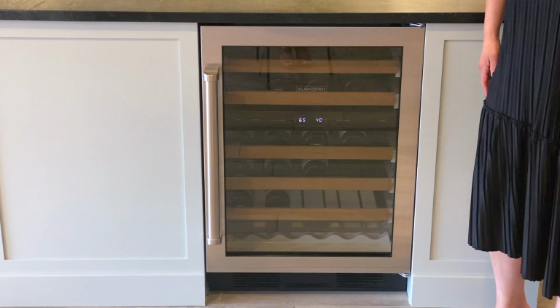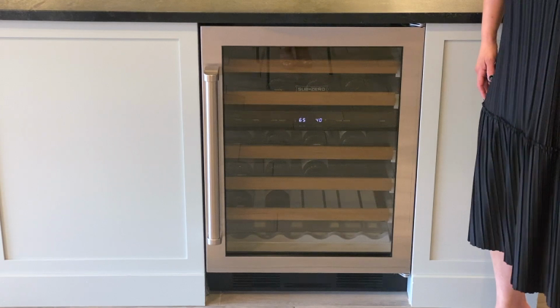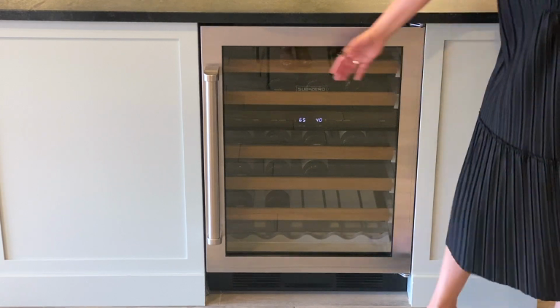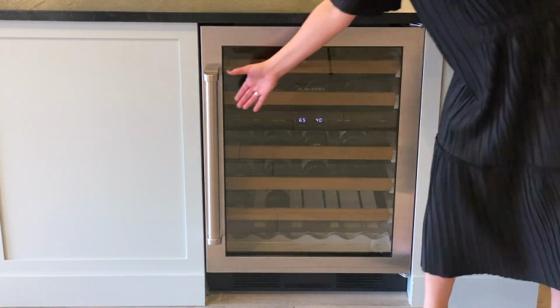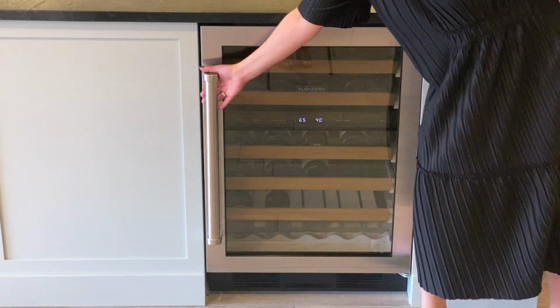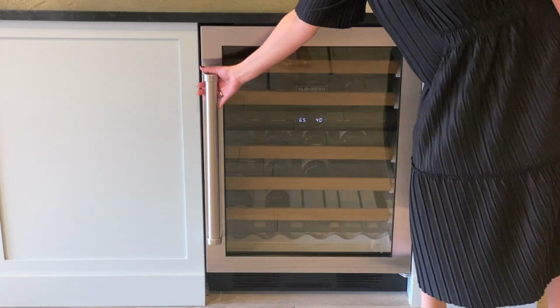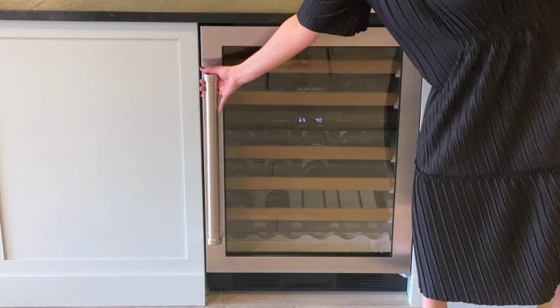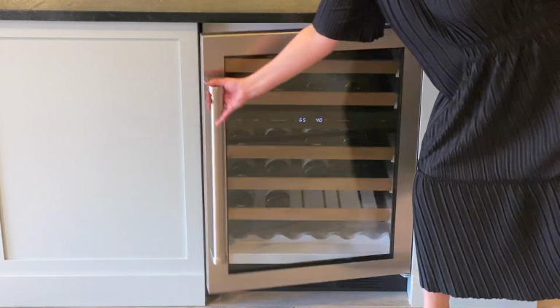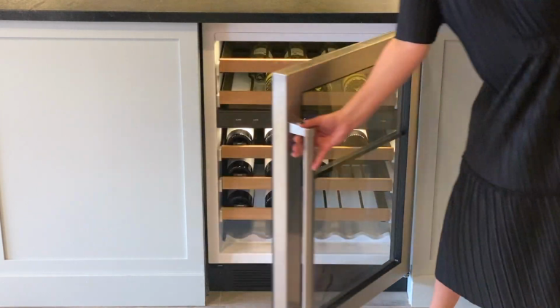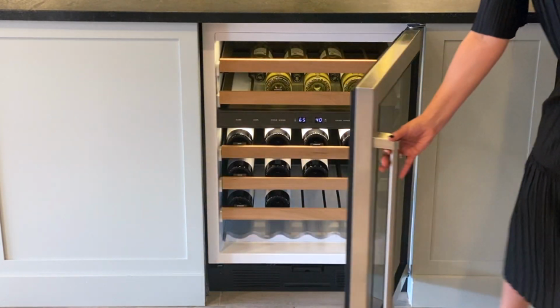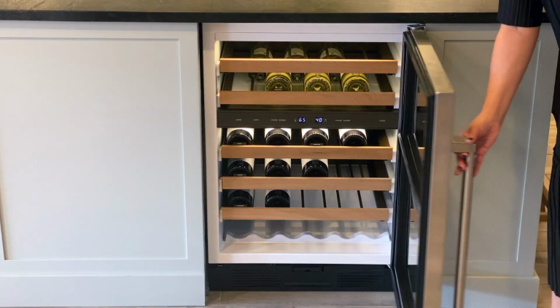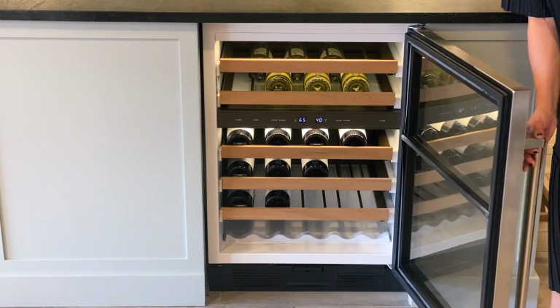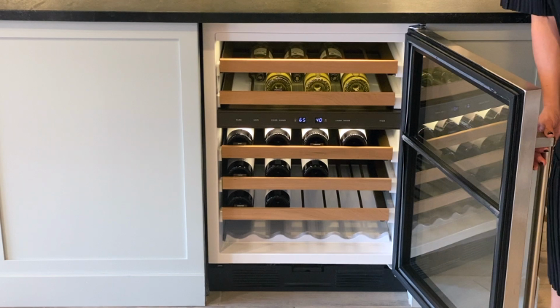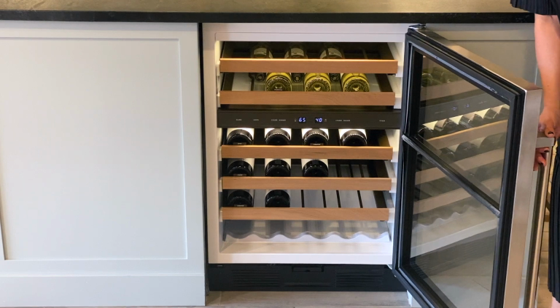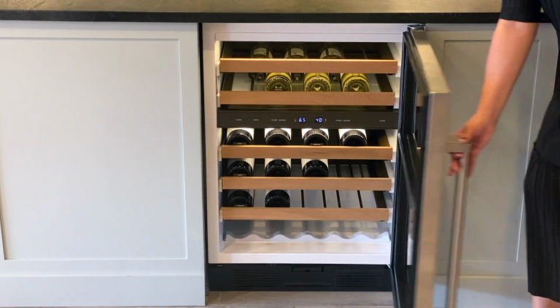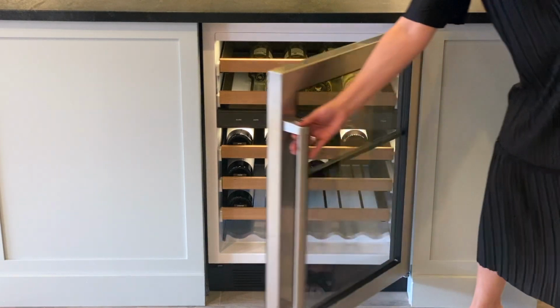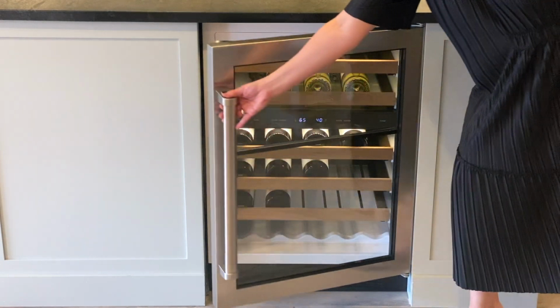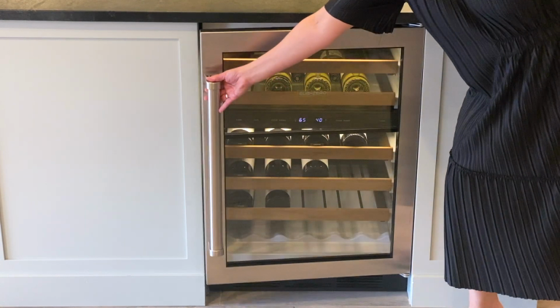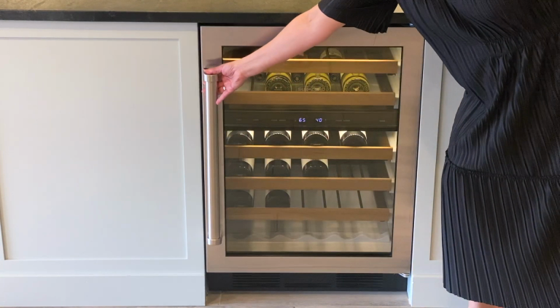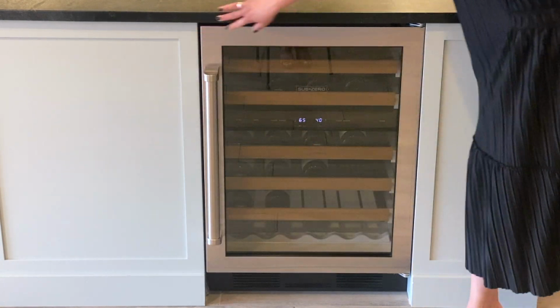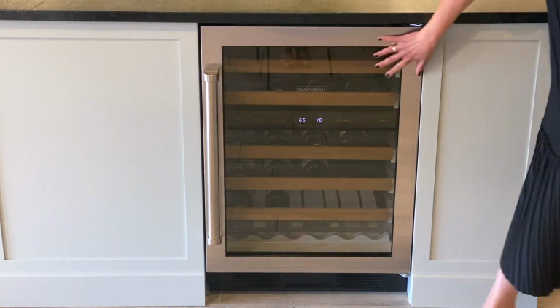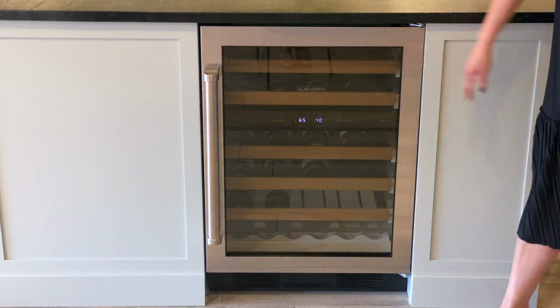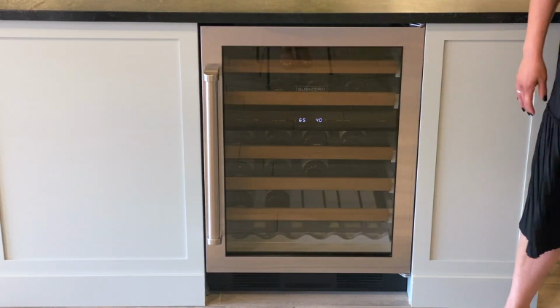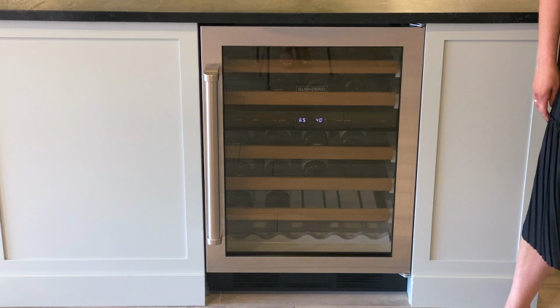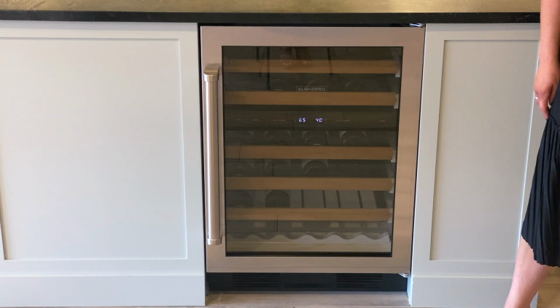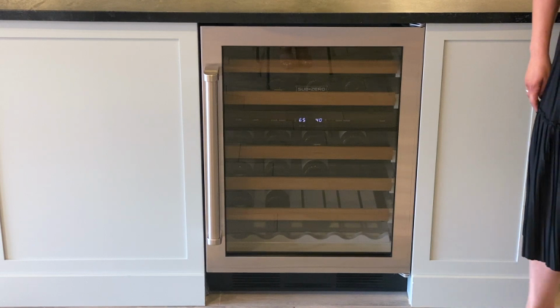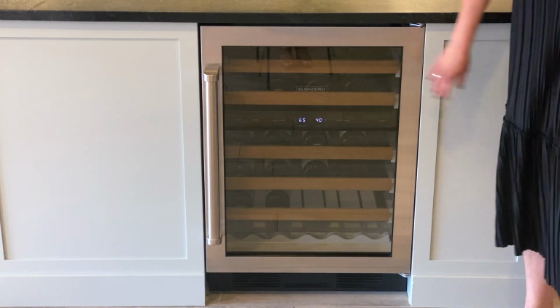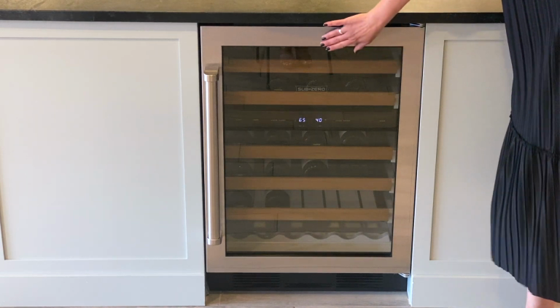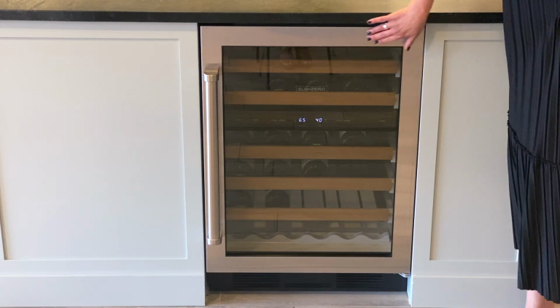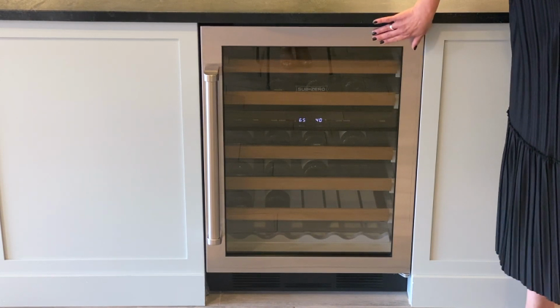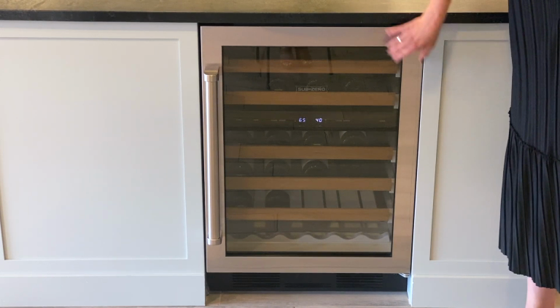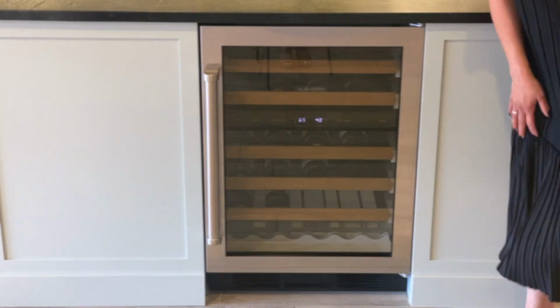This unit is only available in 24 inches with a capacity for 46 bottles. It can be built-in, as shown here, or freestanding. You can also choose stainless steel or panel ready.